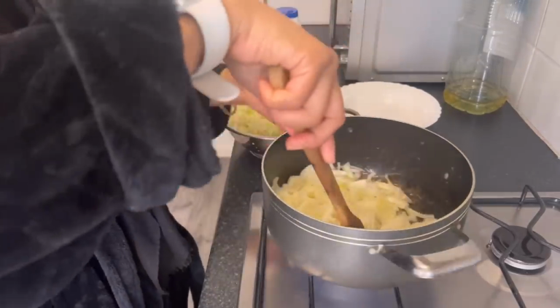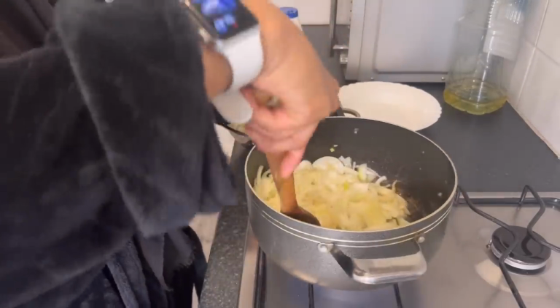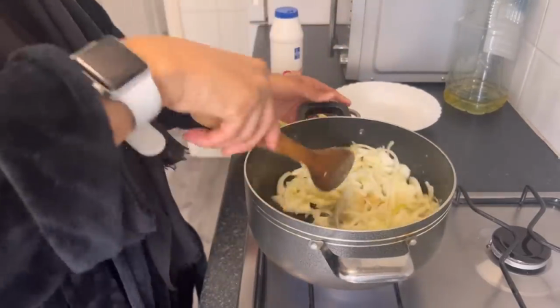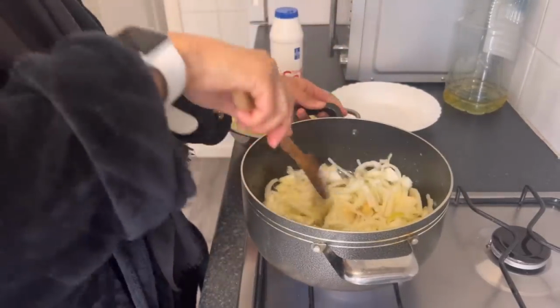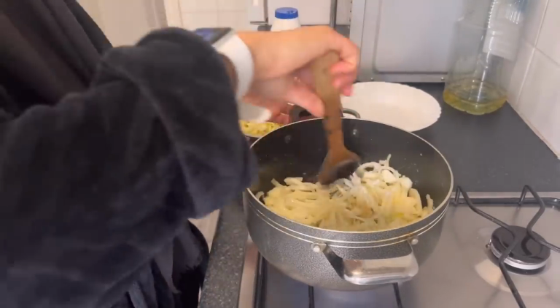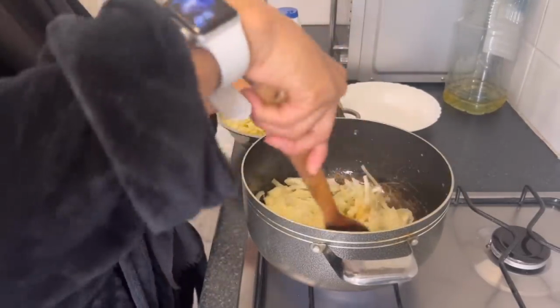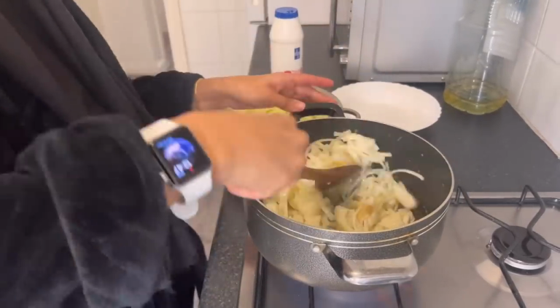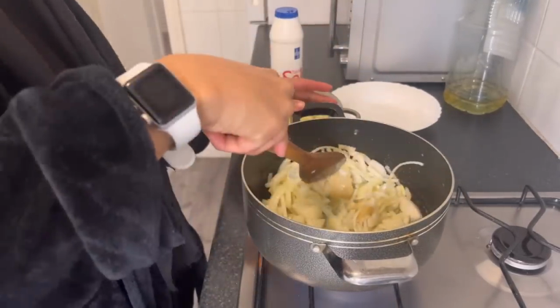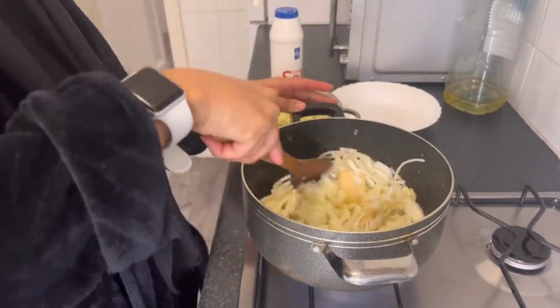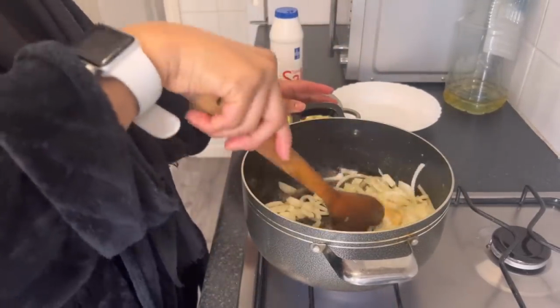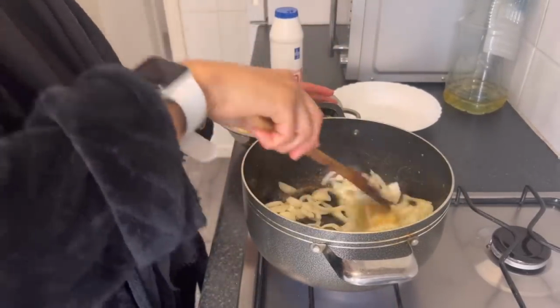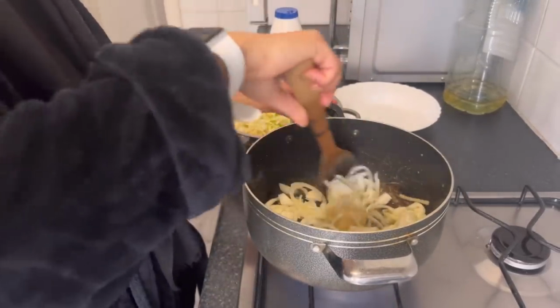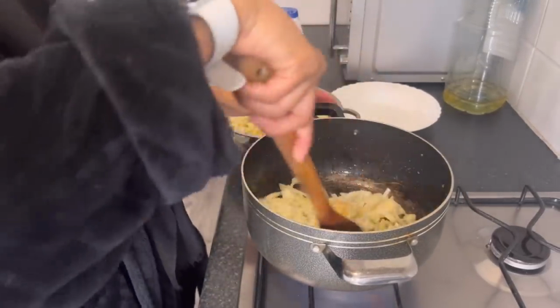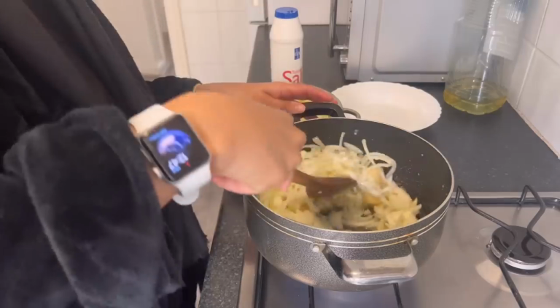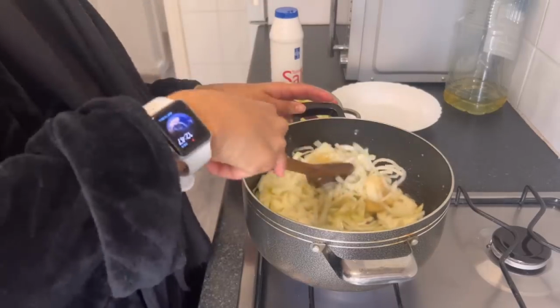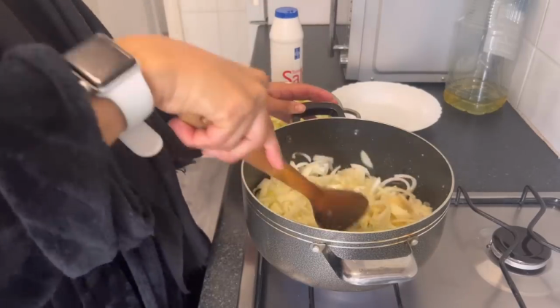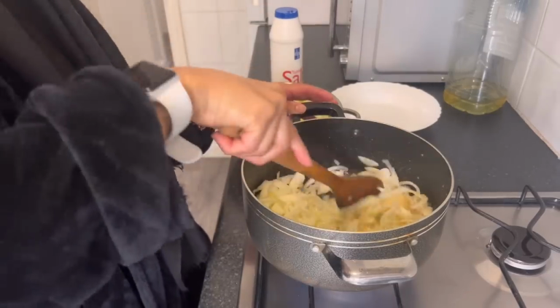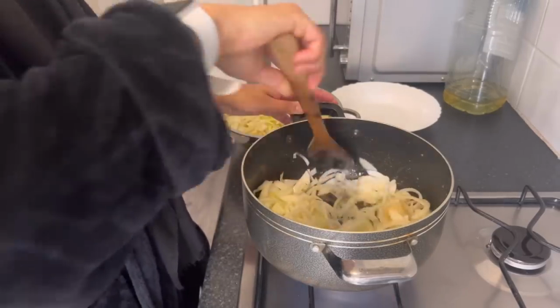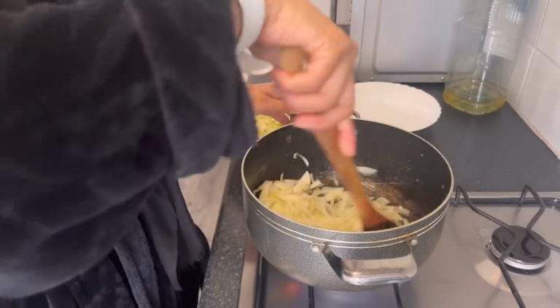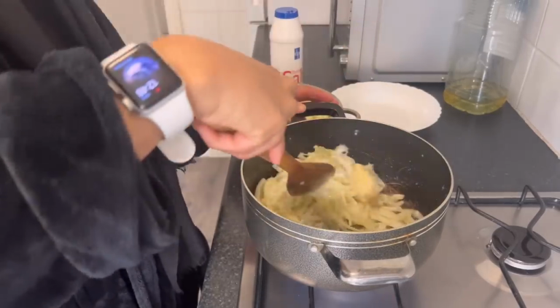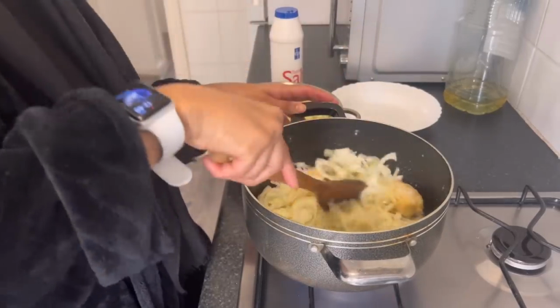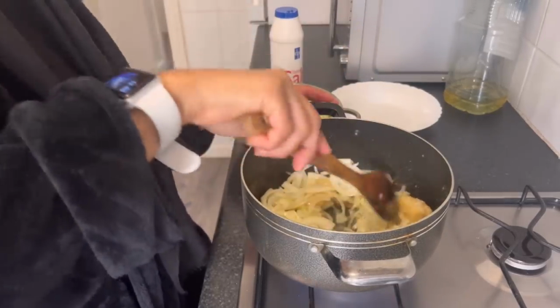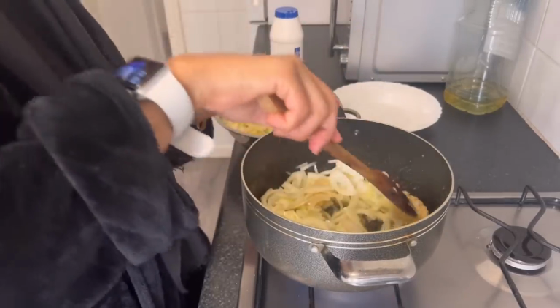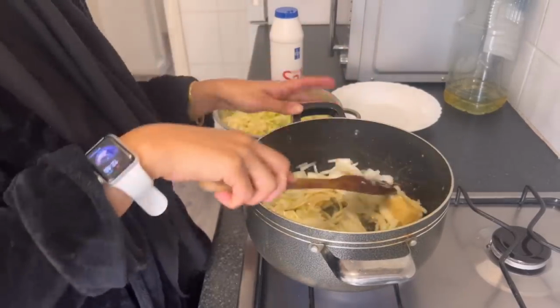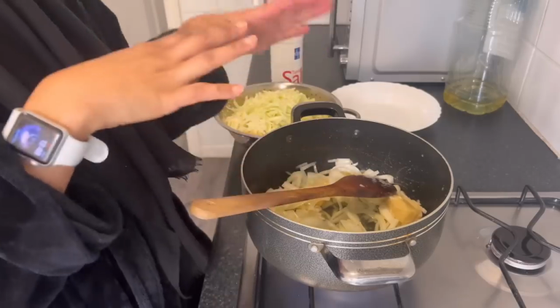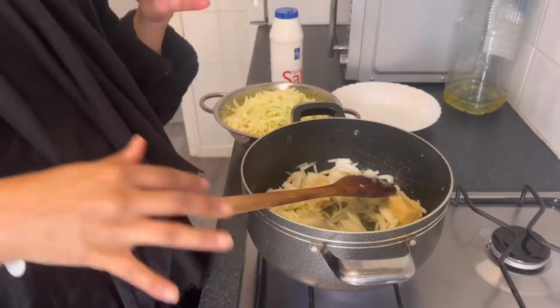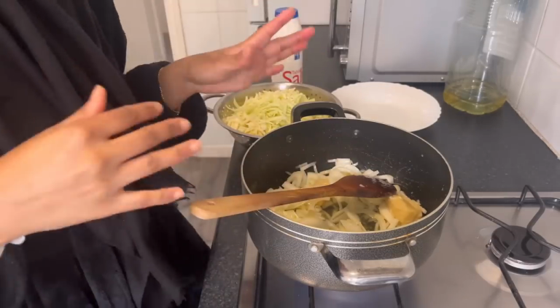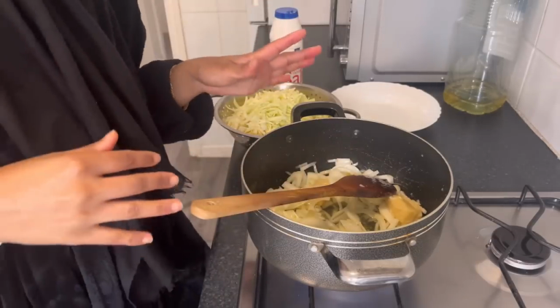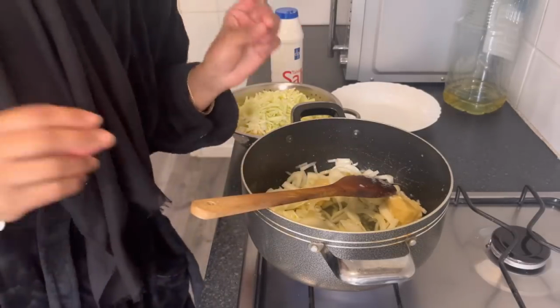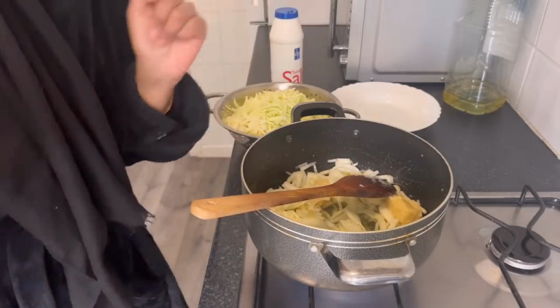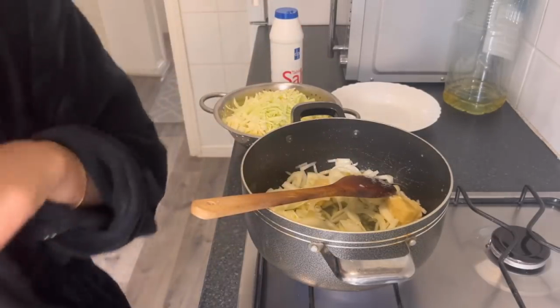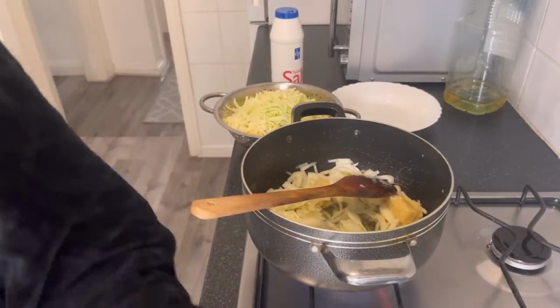I'm also going to add cardamom, bay leaves, and cinnamon sticks to this. Cover it up, let it get all nice and brown, and then I'll come back to you.